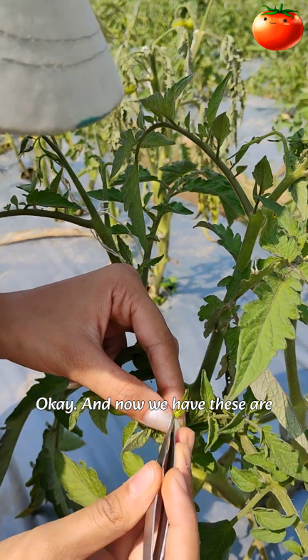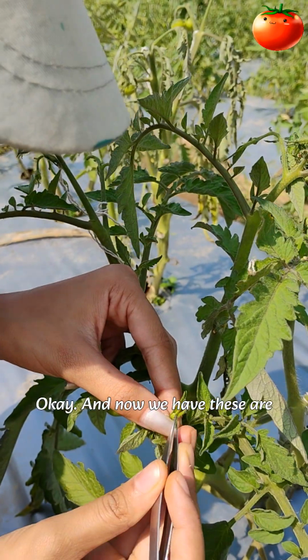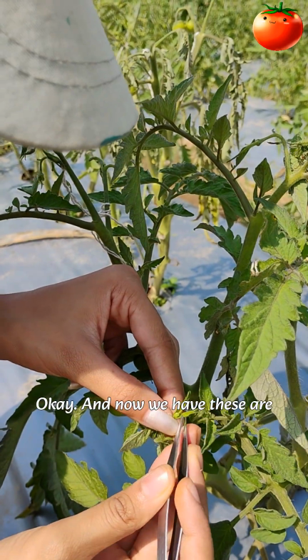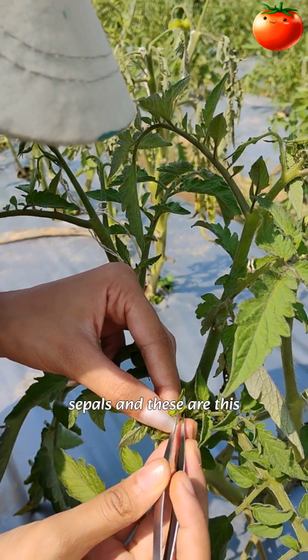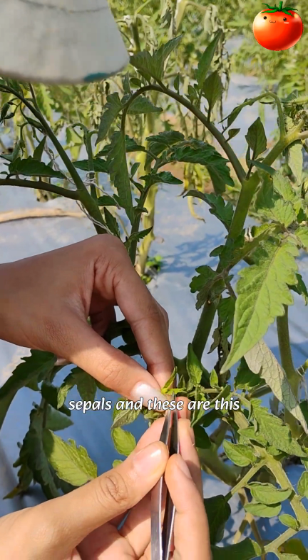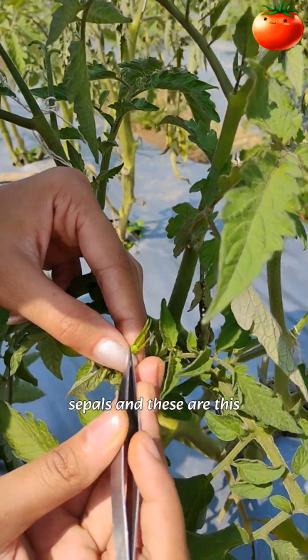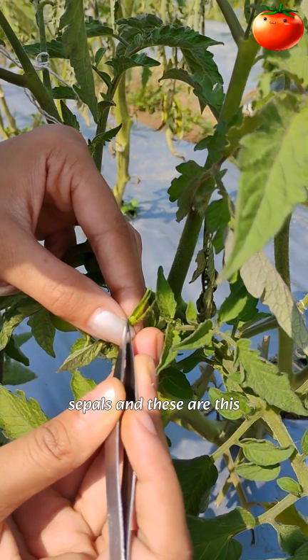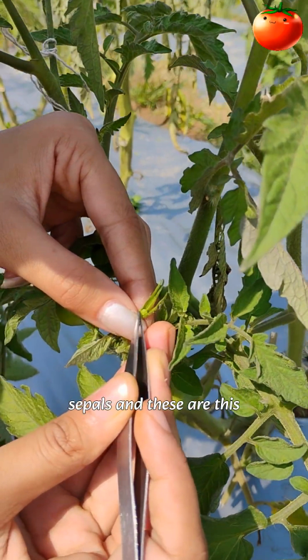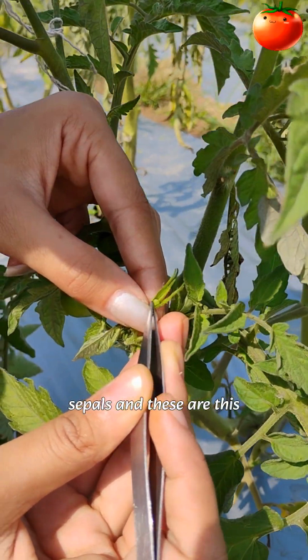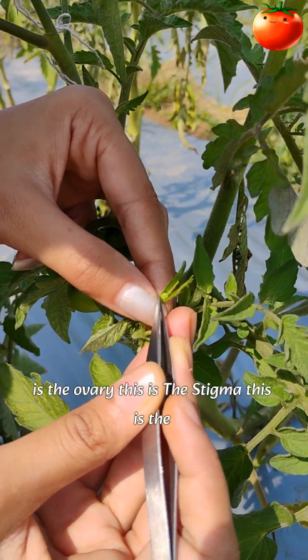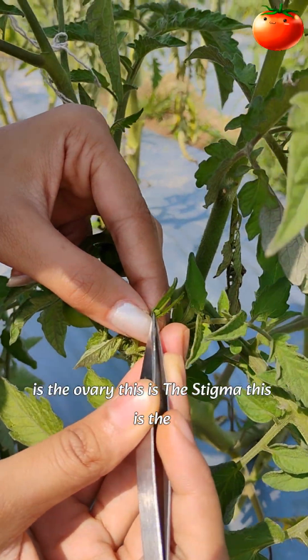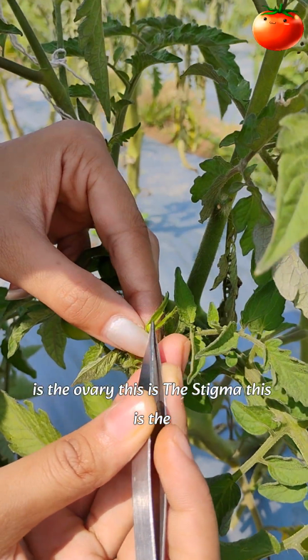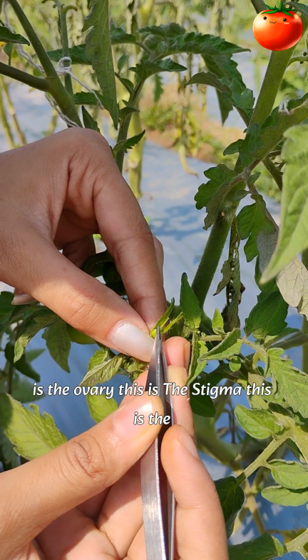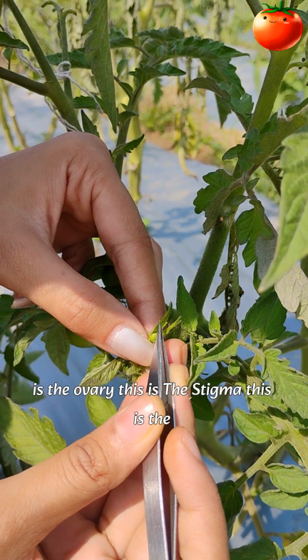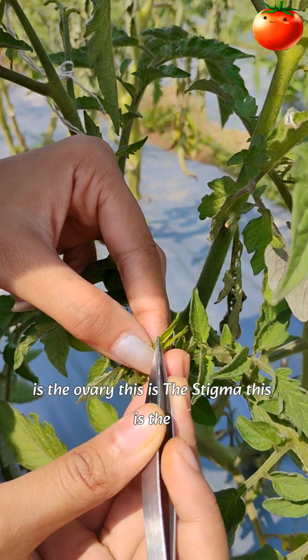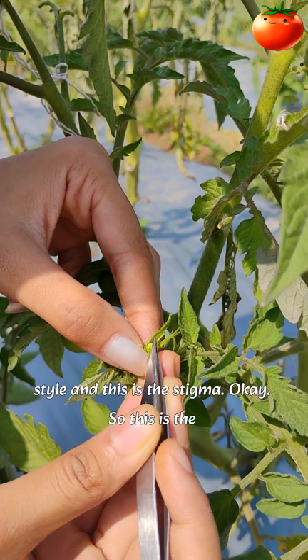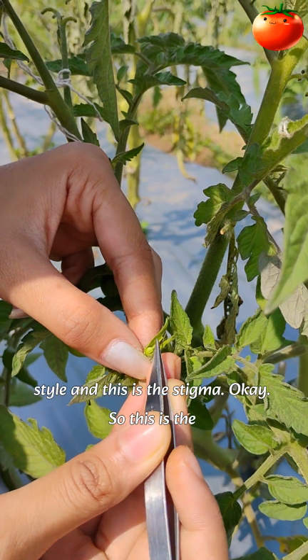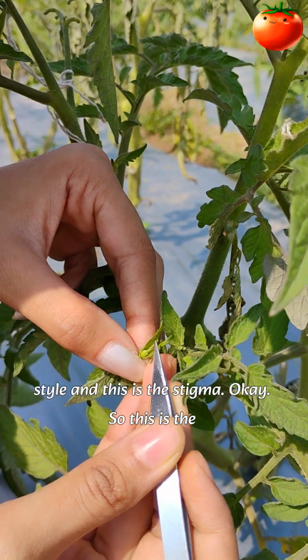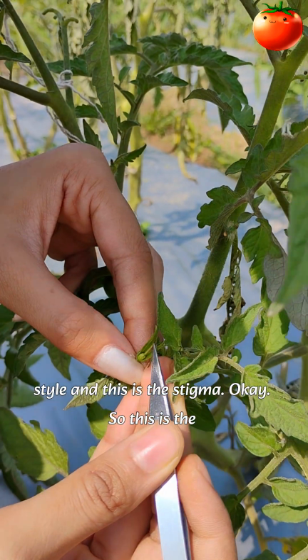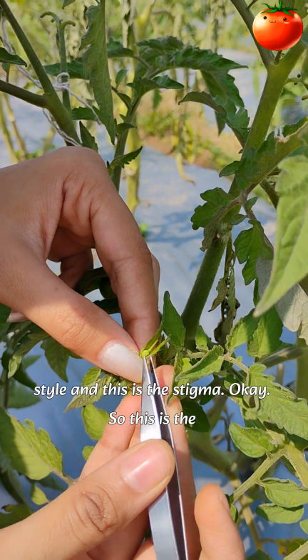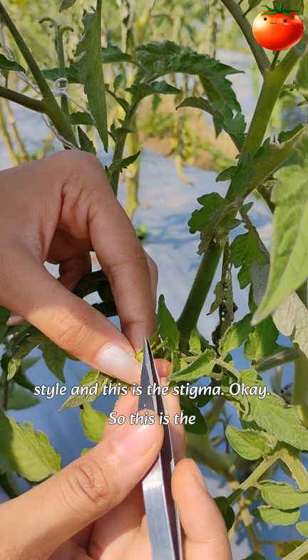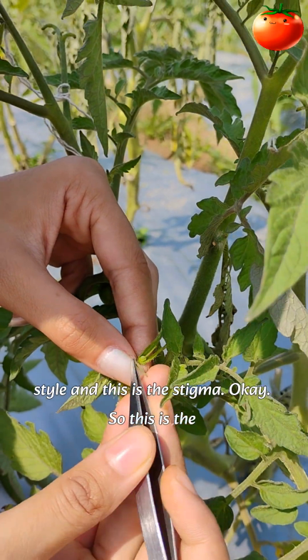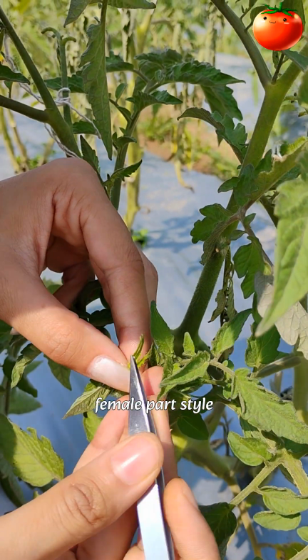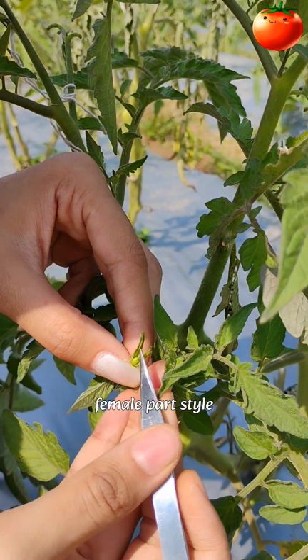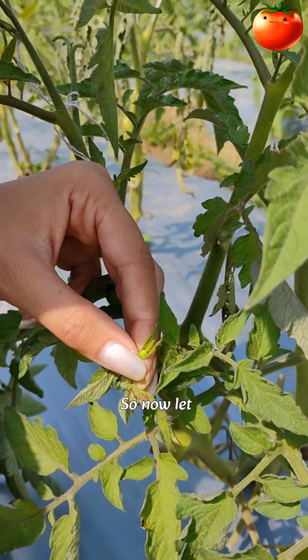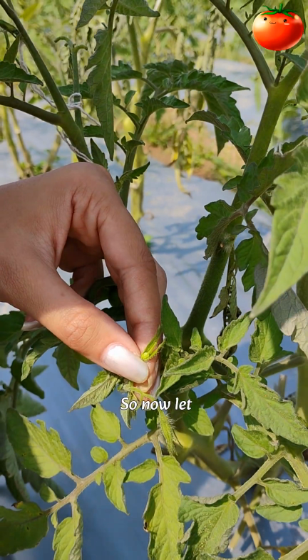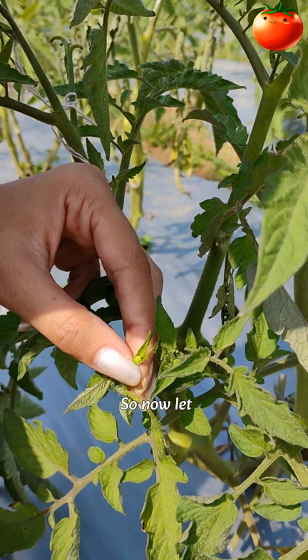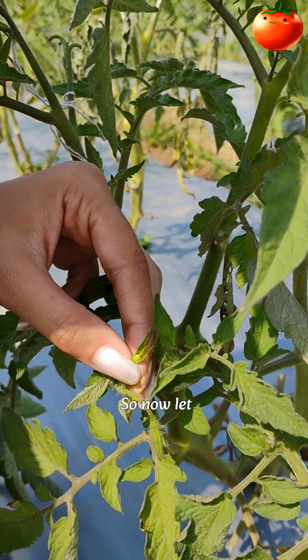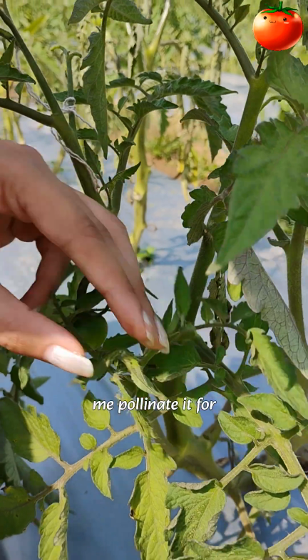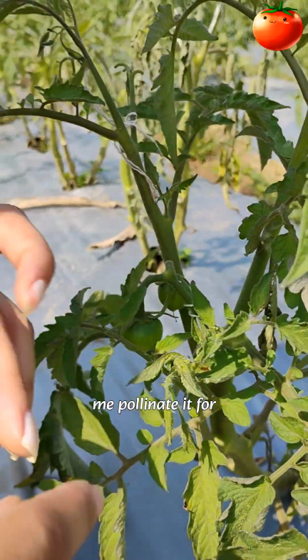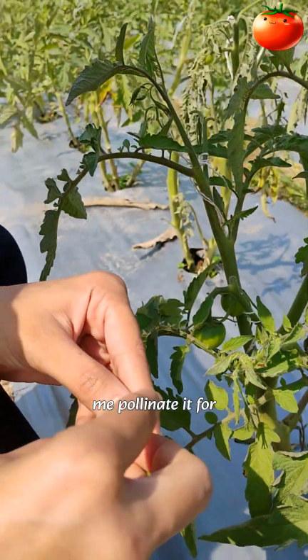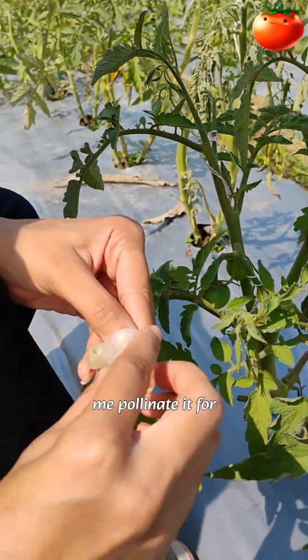Now we have the sepals, and this is the ovary, this is the stalk, this is the style, and this is the stigma. So this is the female part. Now let me pollinate it.